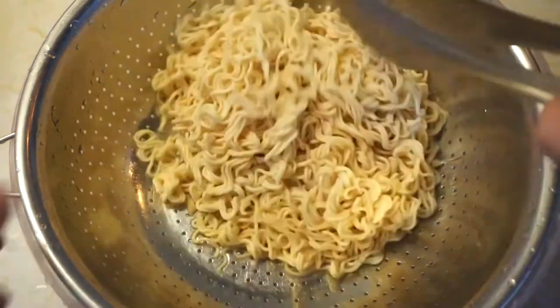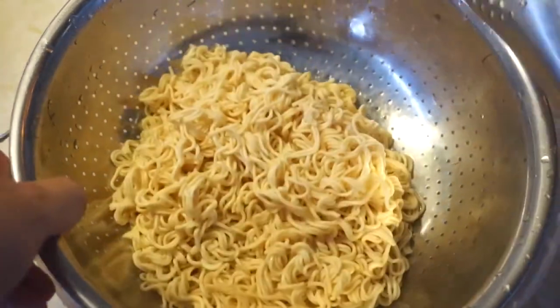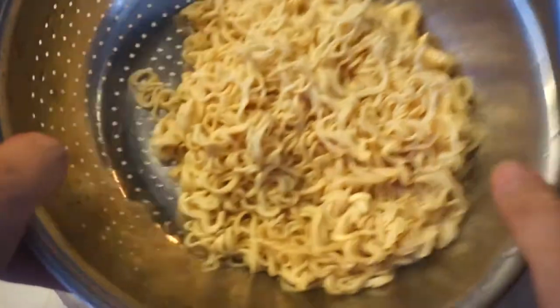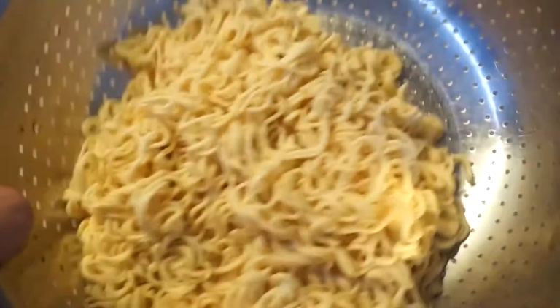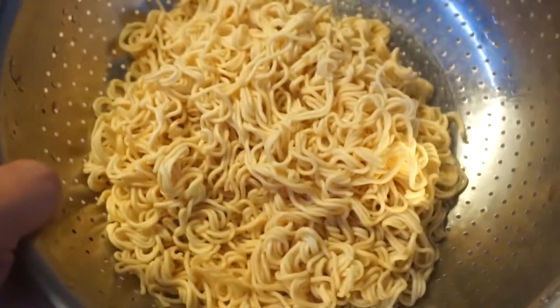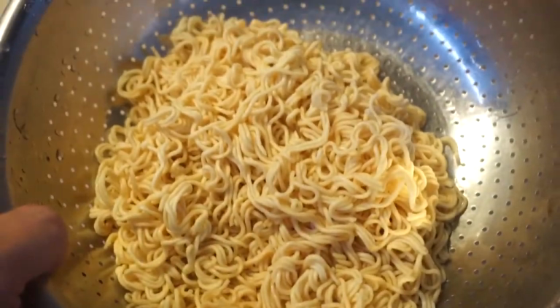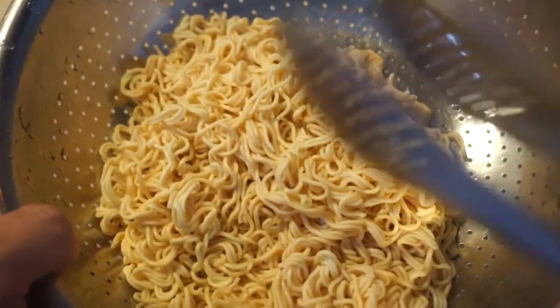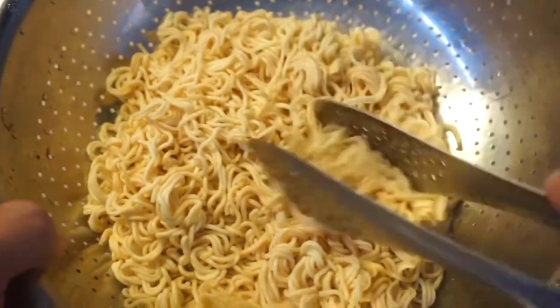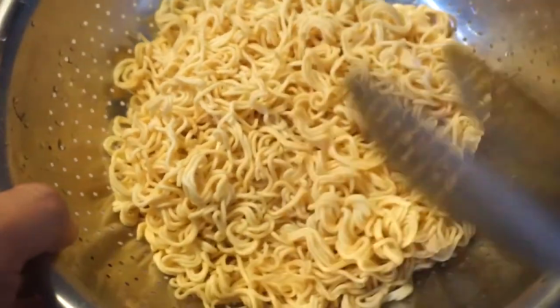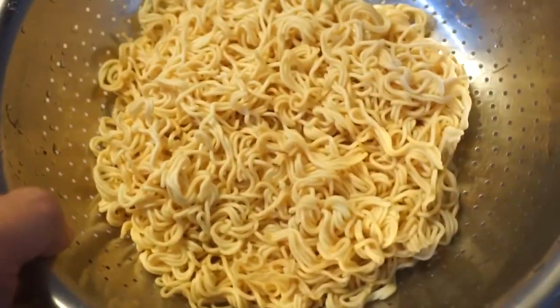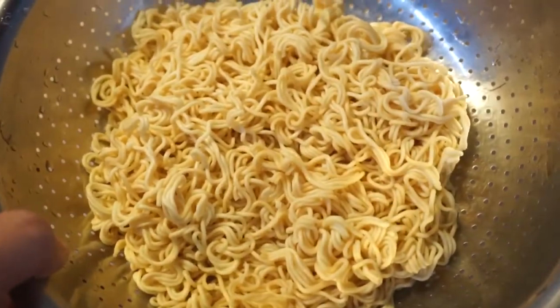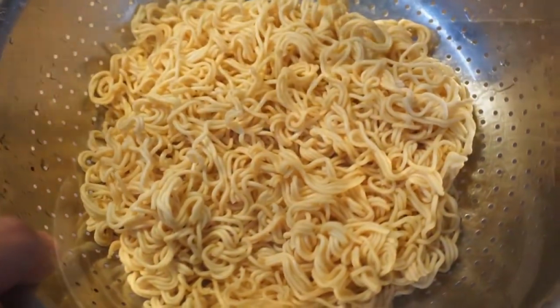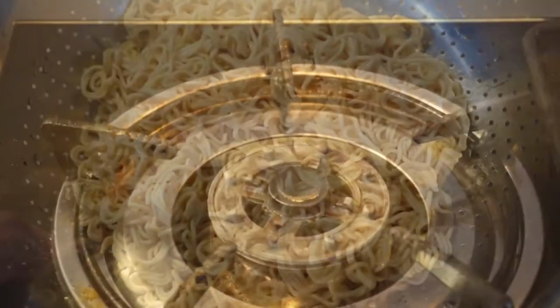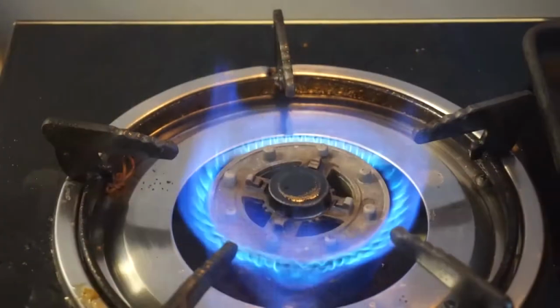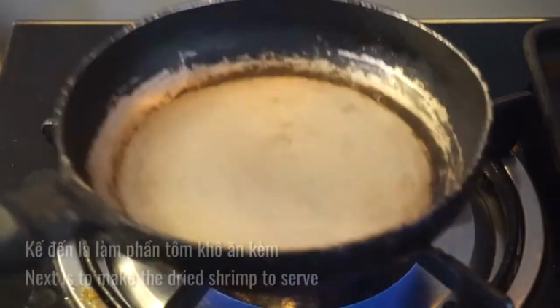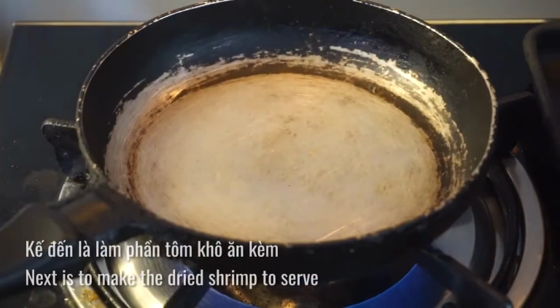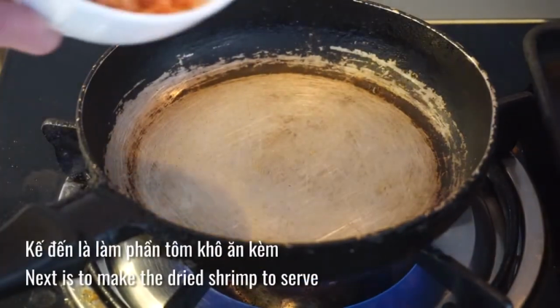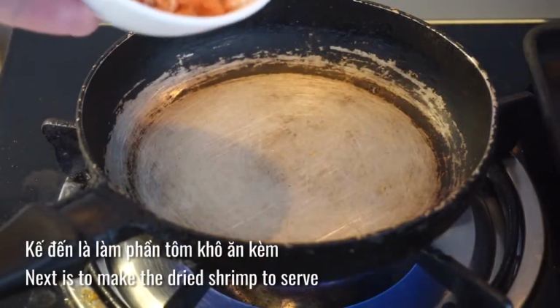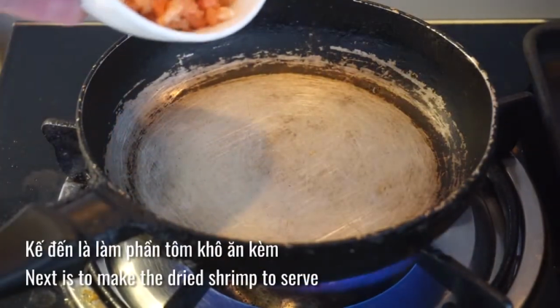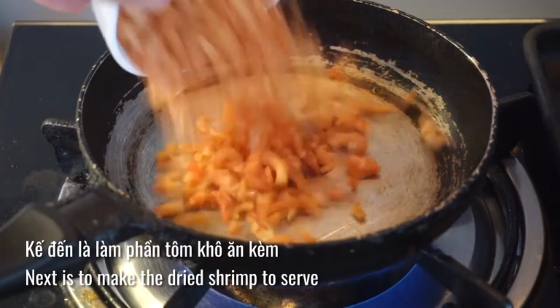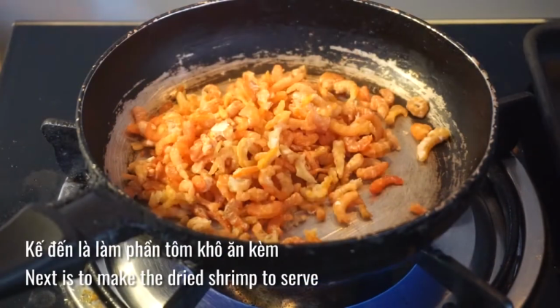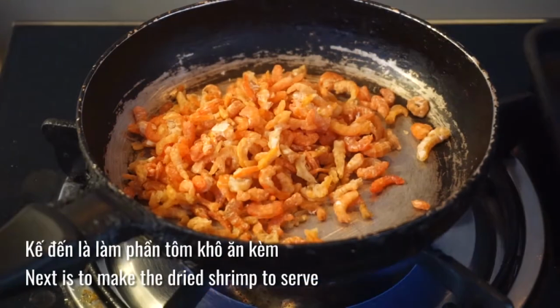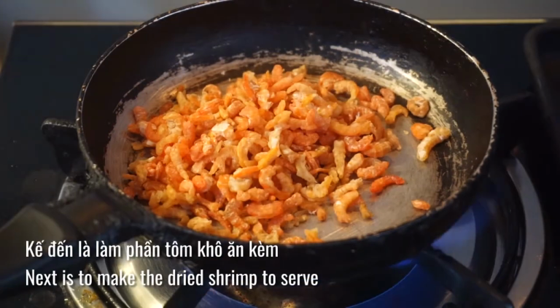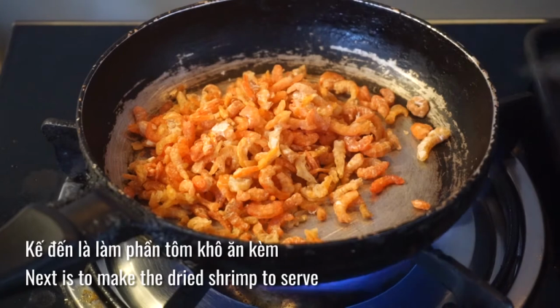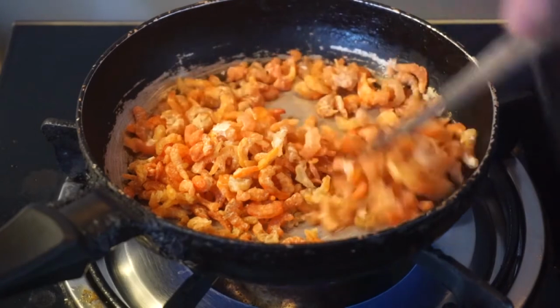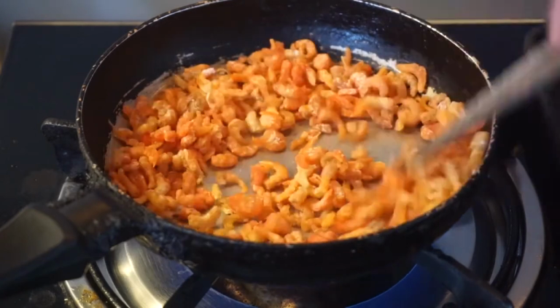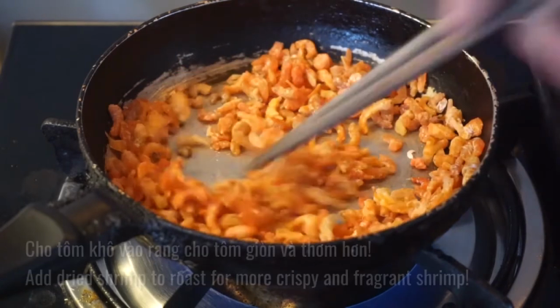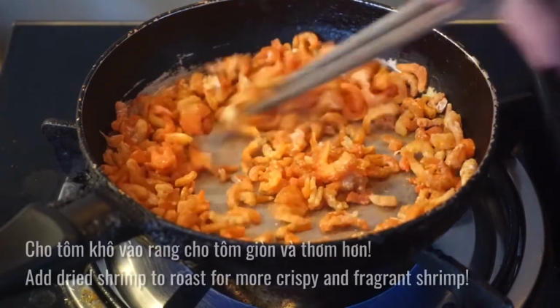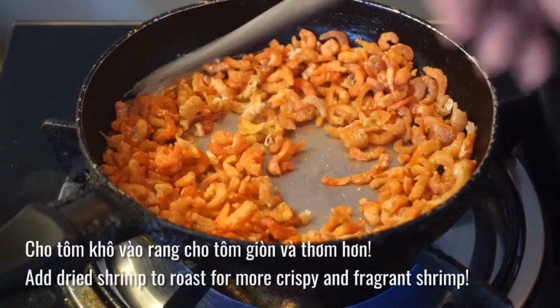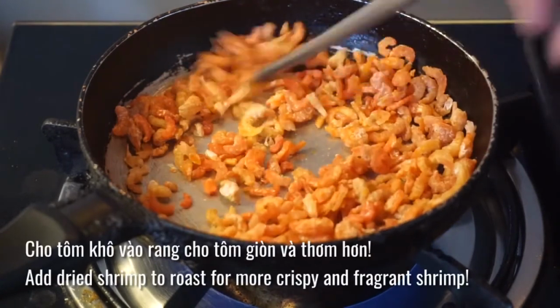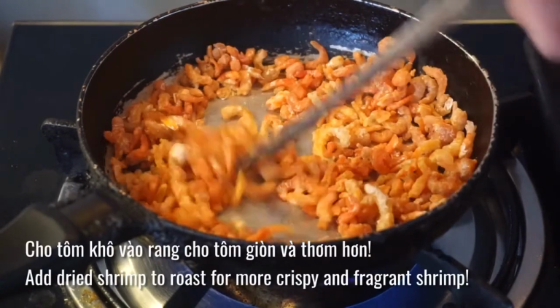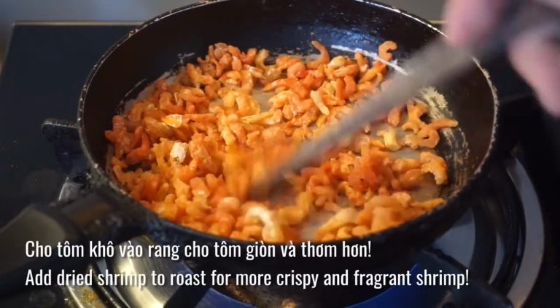I'll go out and blend the food. I'll blend the food in a little bit. I'll blend the food and blend the food. I'll mix a little more.